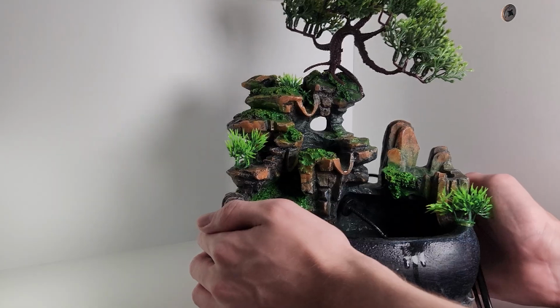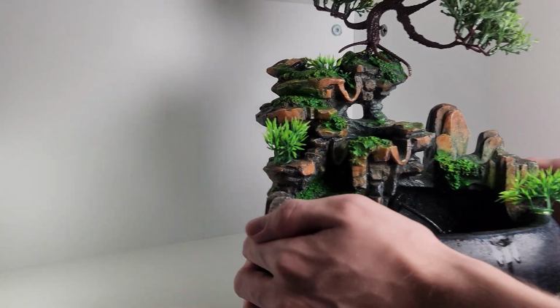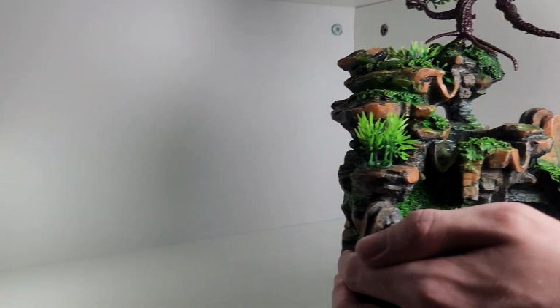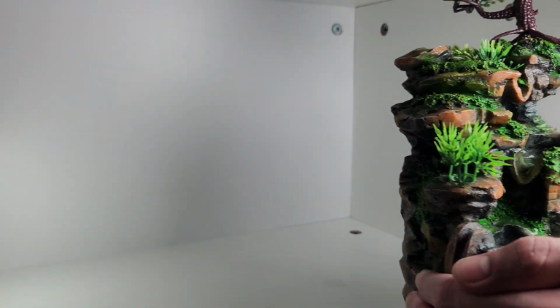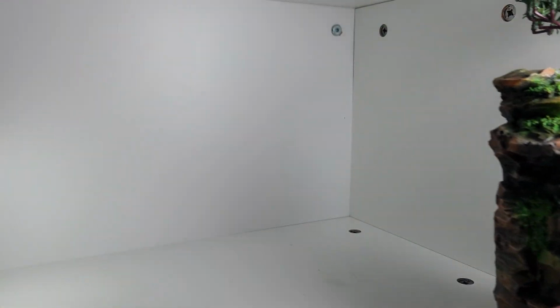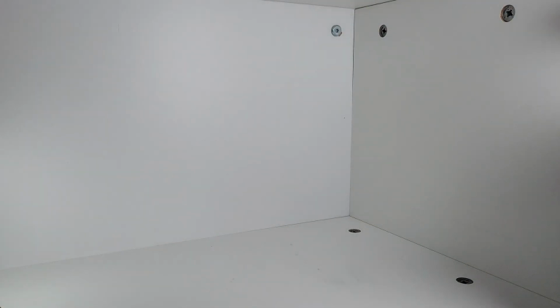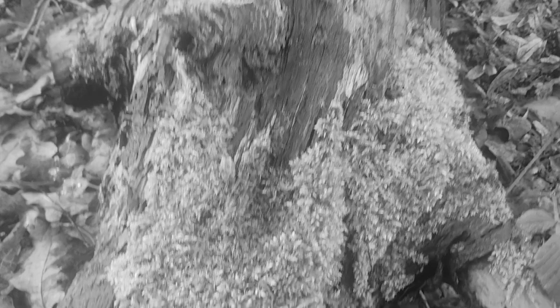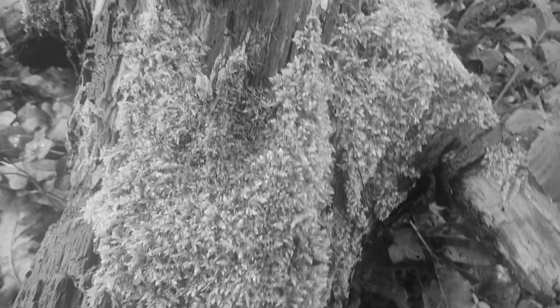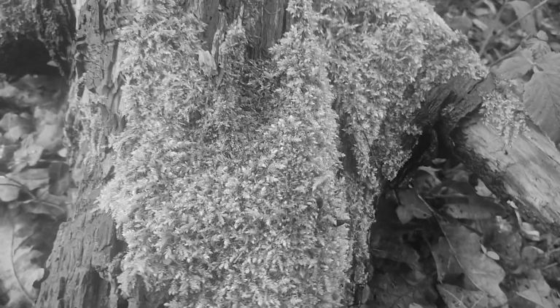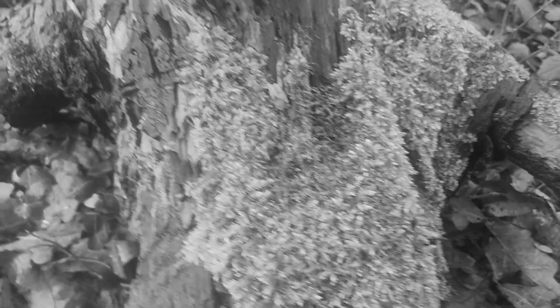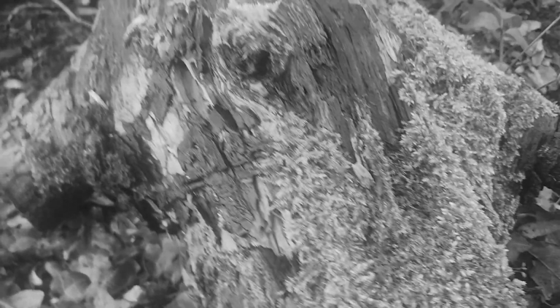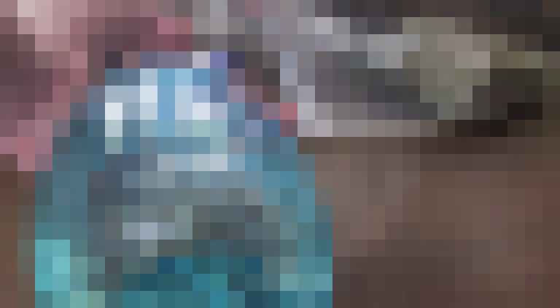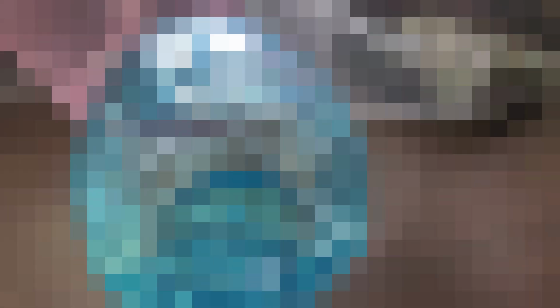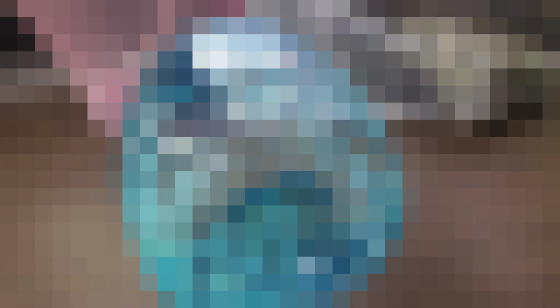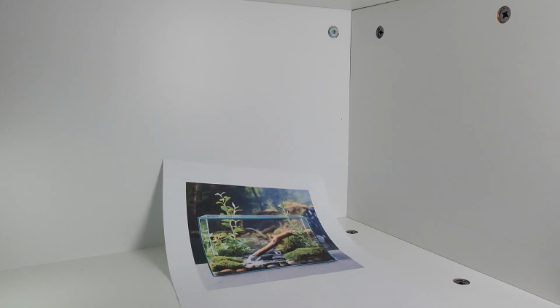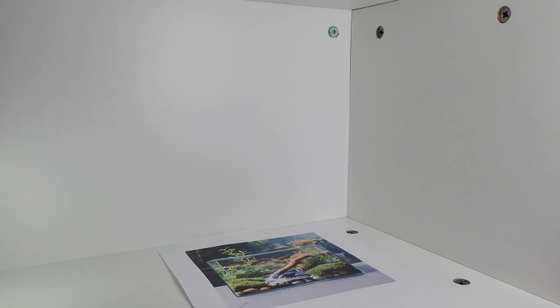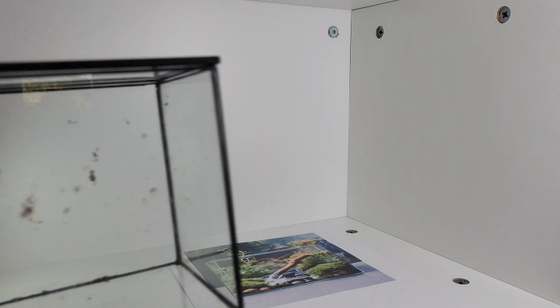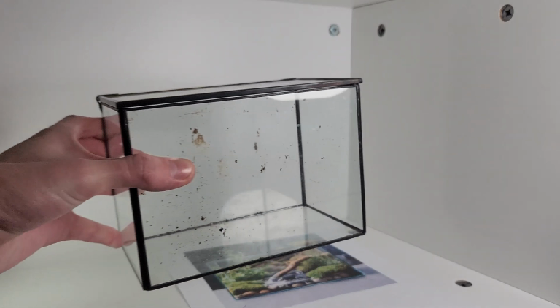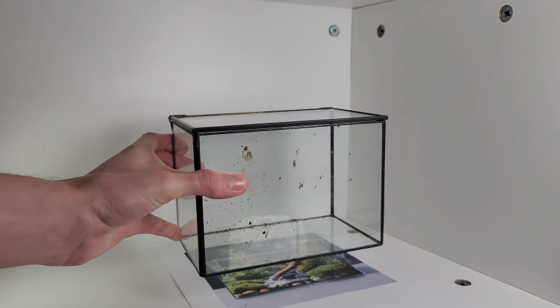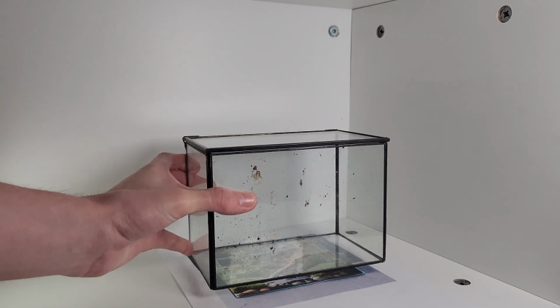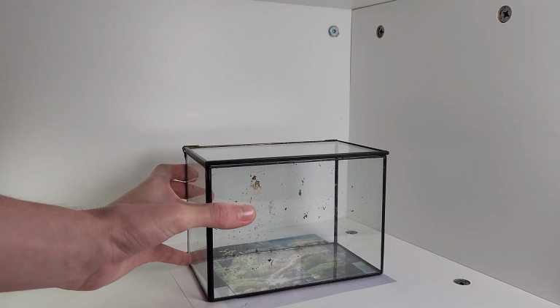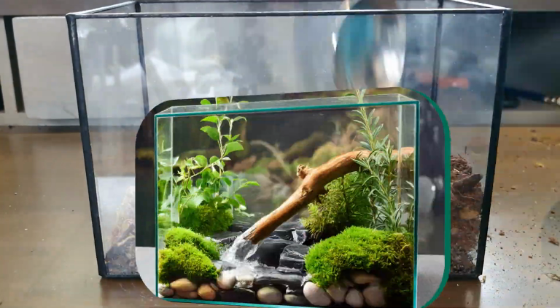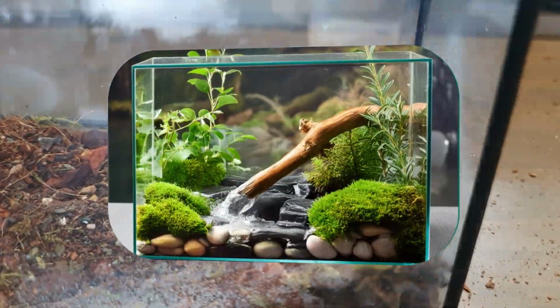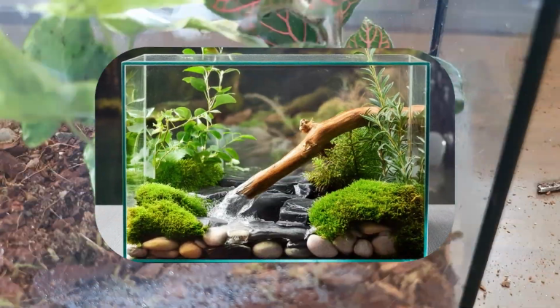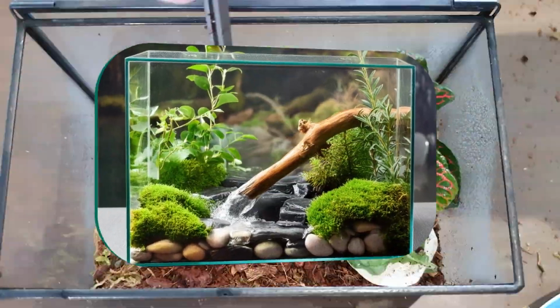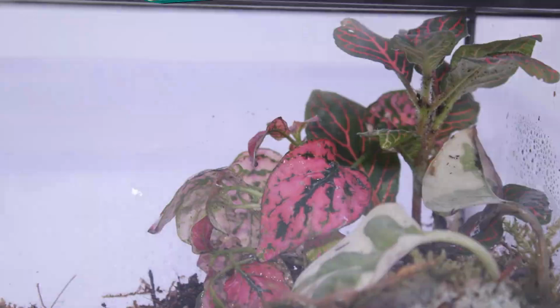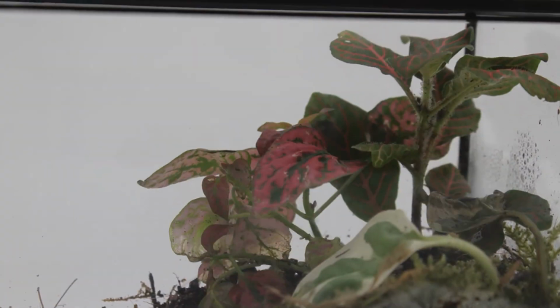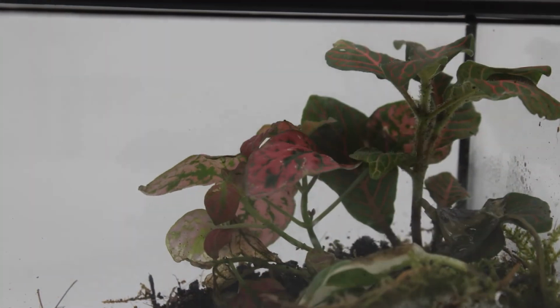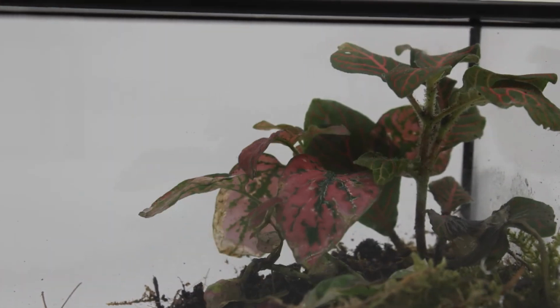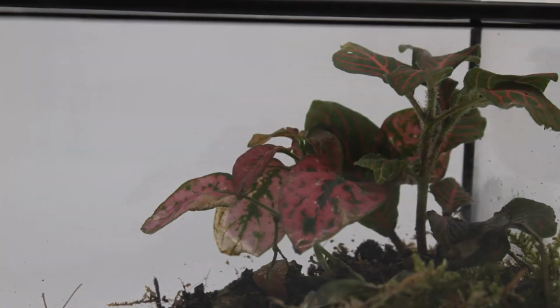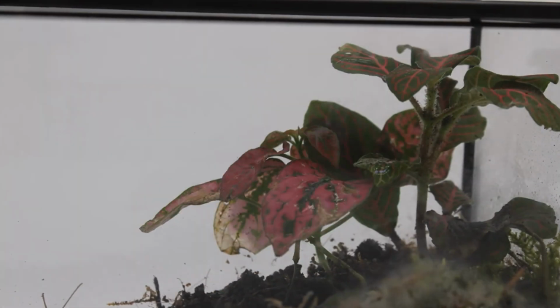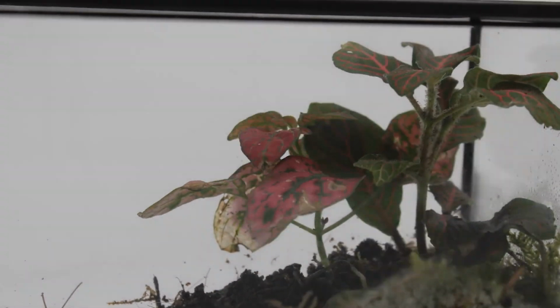I returned with almost all the materials. Don't worry, I have a plan. I actually already had a terrarium which looked similar to the one in the image, but it eventually died, so I thought to repurpose it.